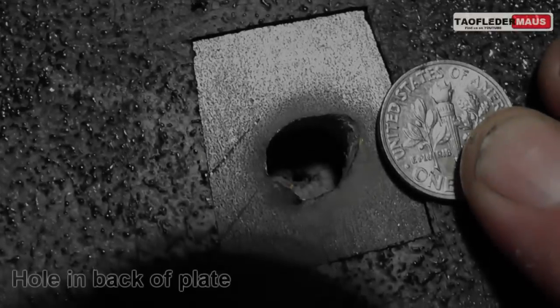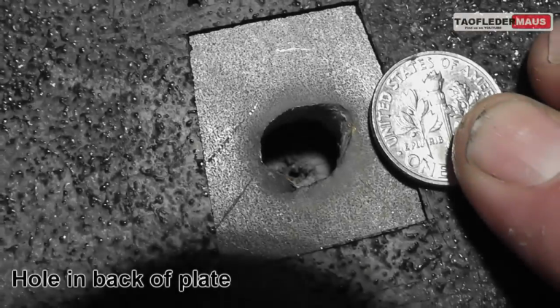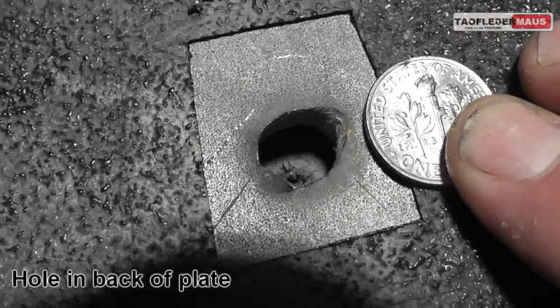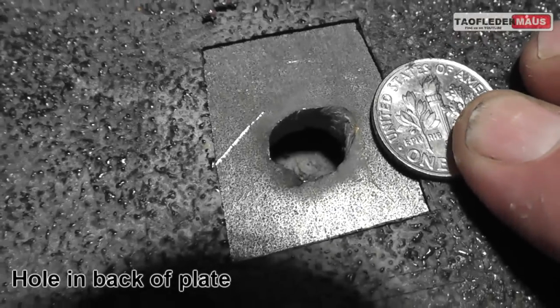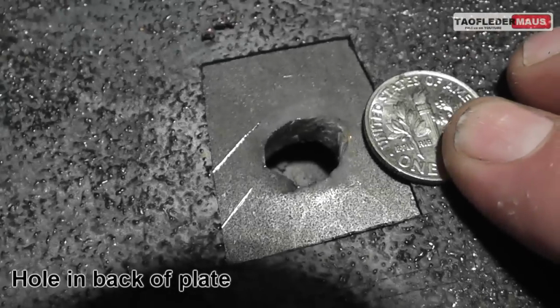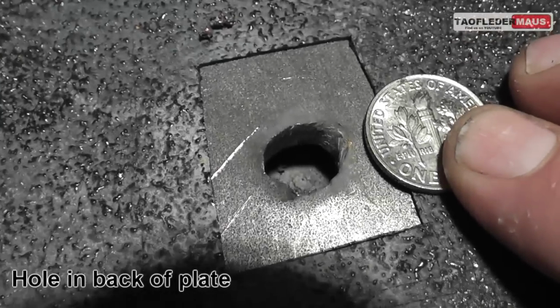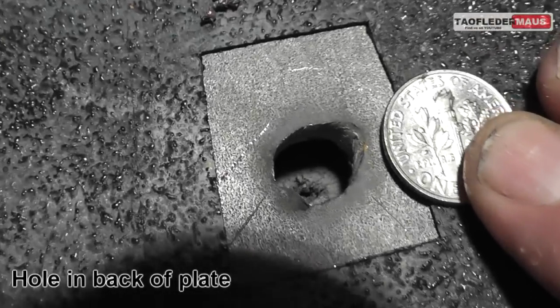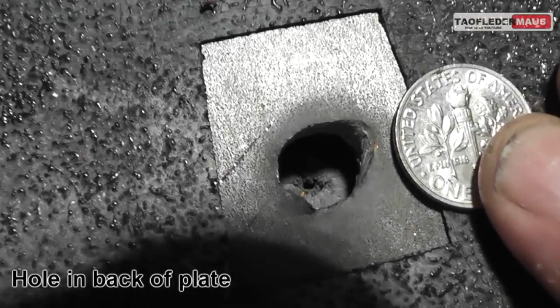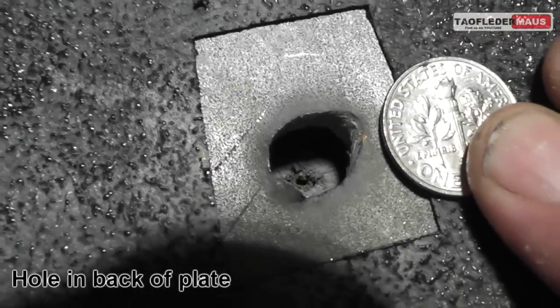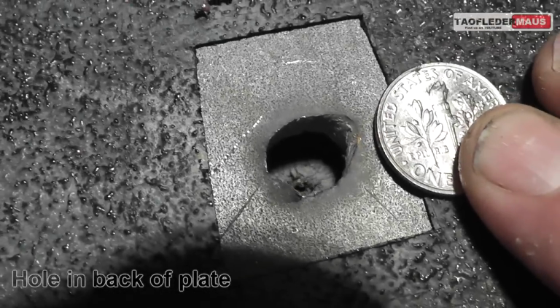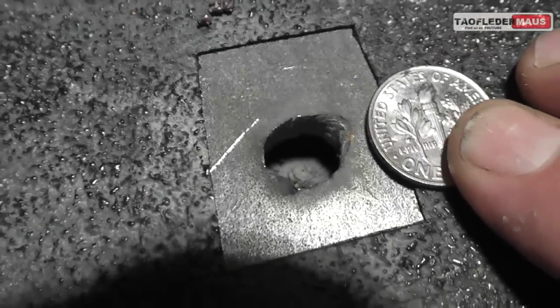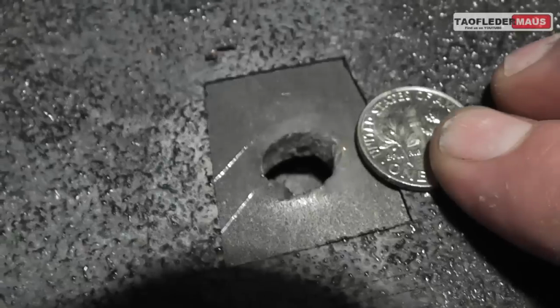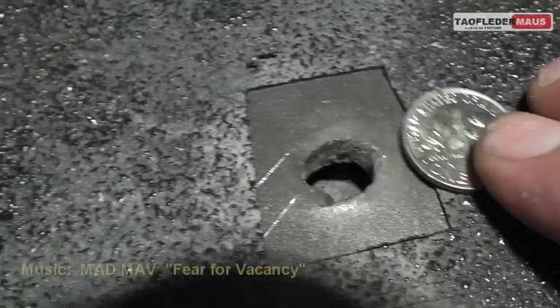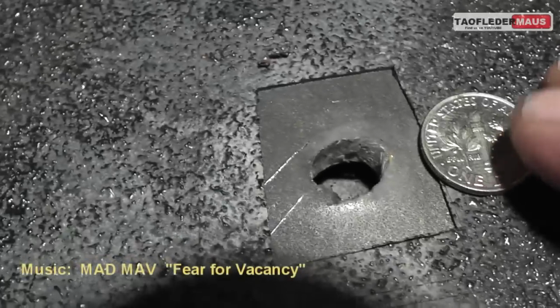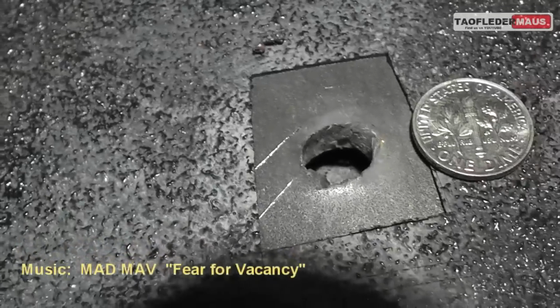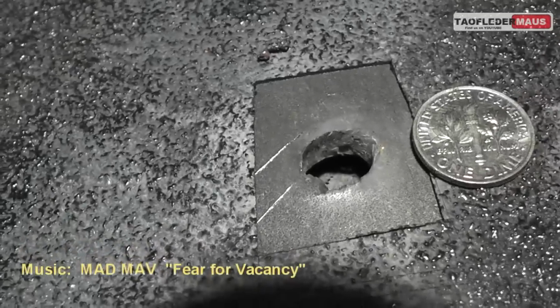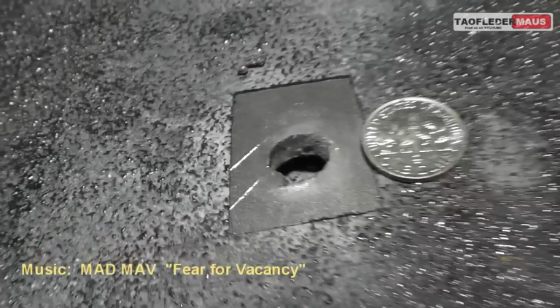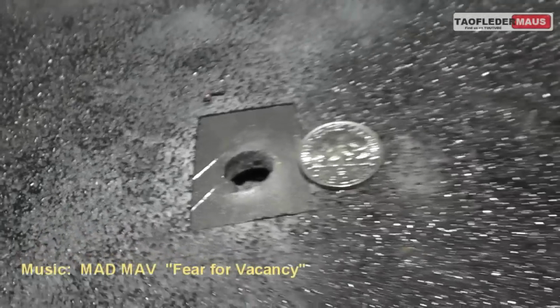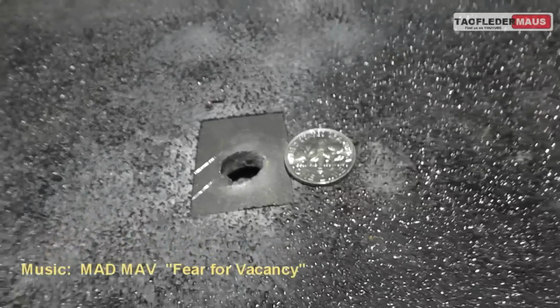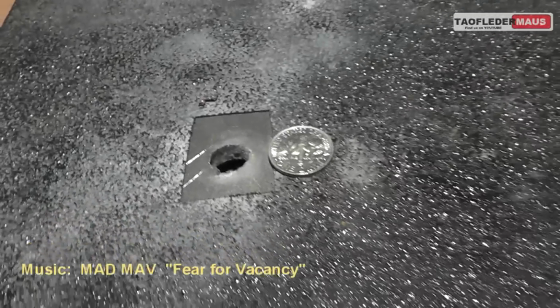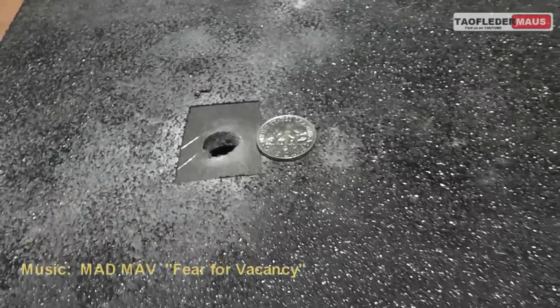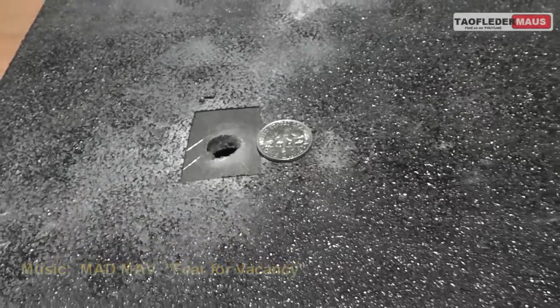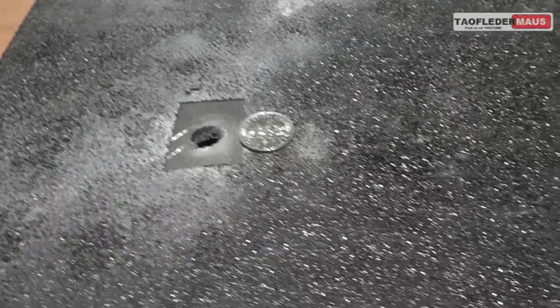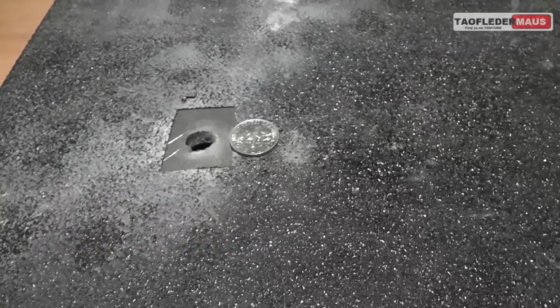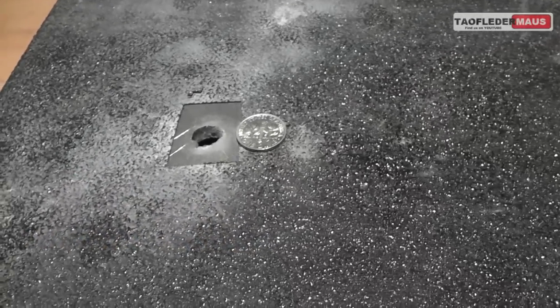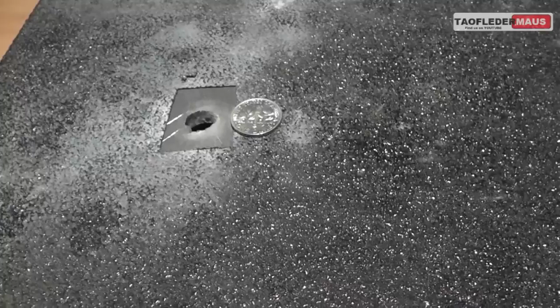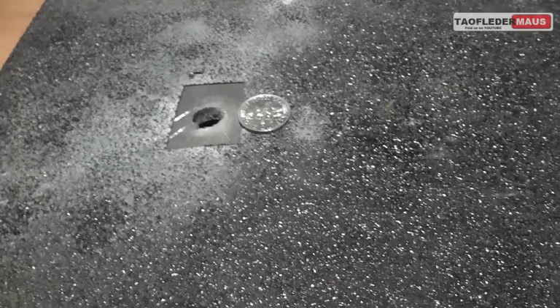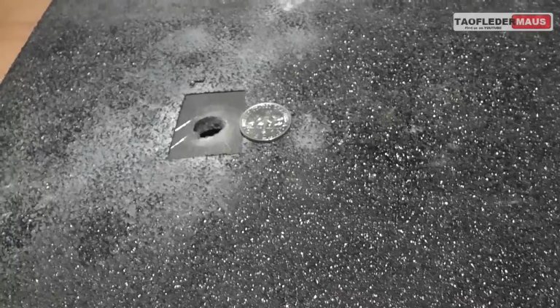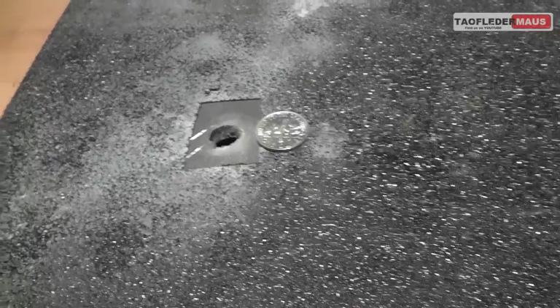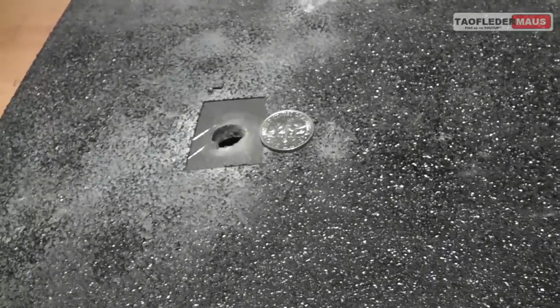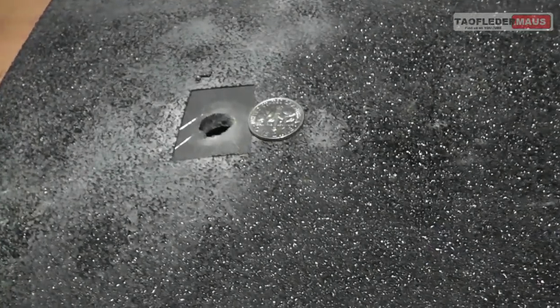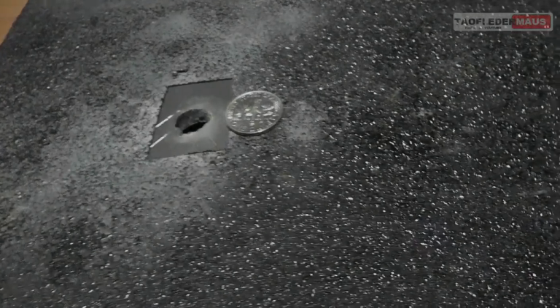AR500 Armor has been very pleasant to work with. They never told us what to shoot these plates with, never gave us any timelines on when to post videos. It's nice to see a company willing to show what its product limitations really are.